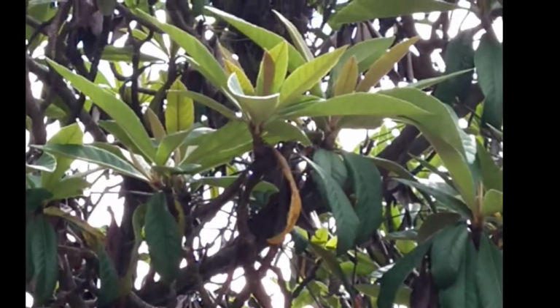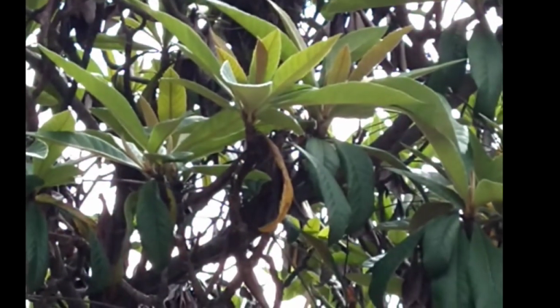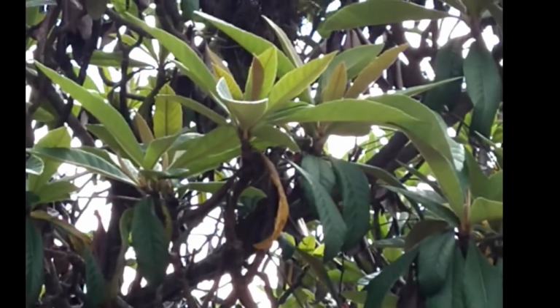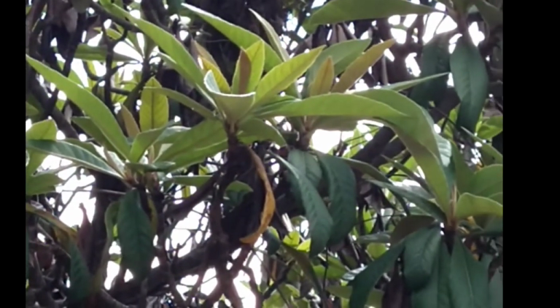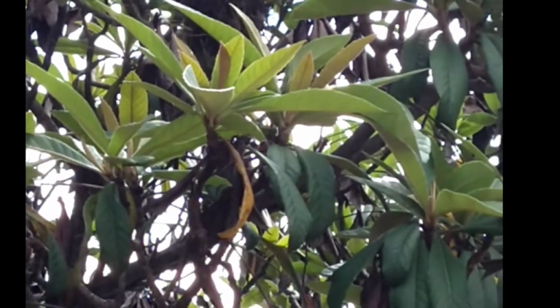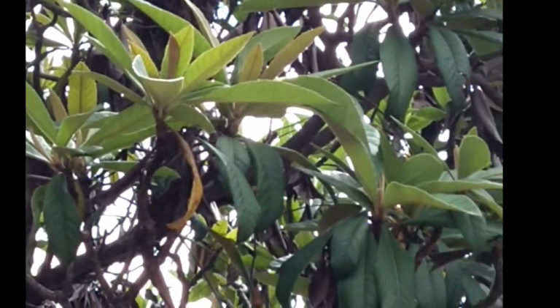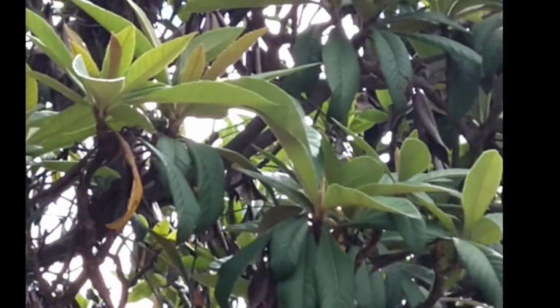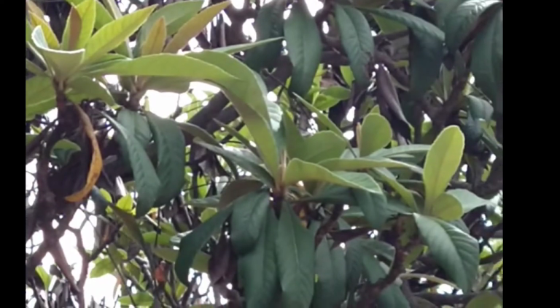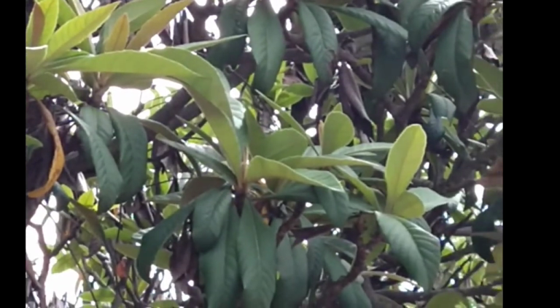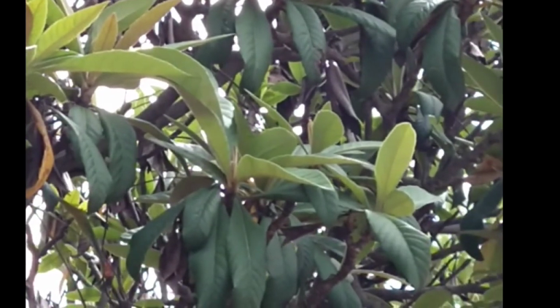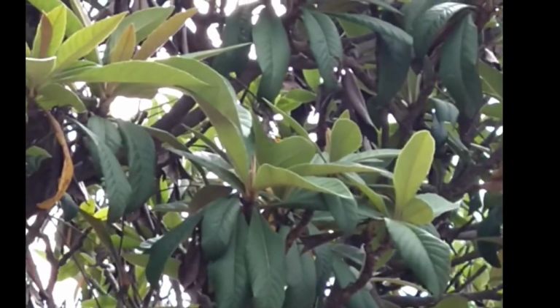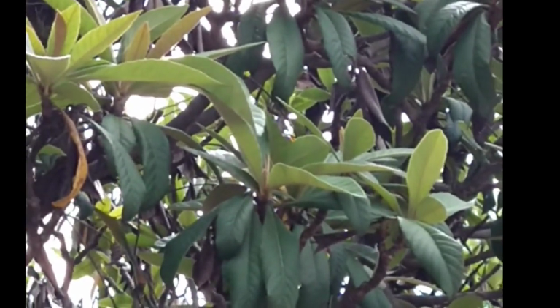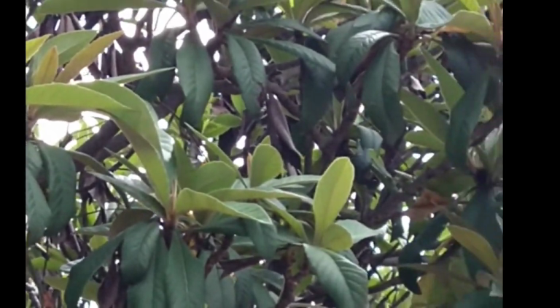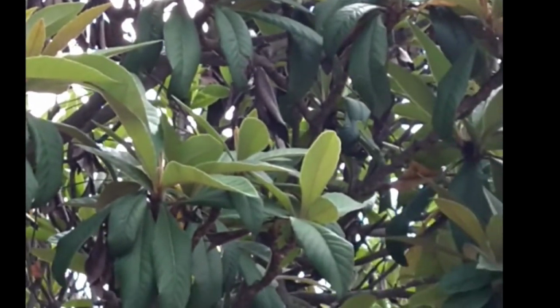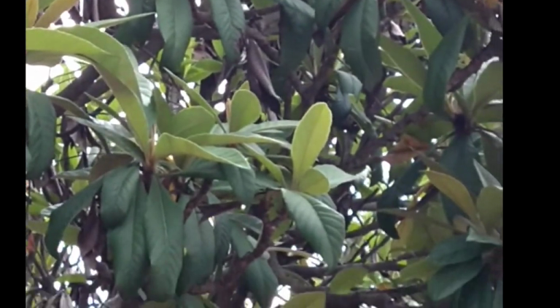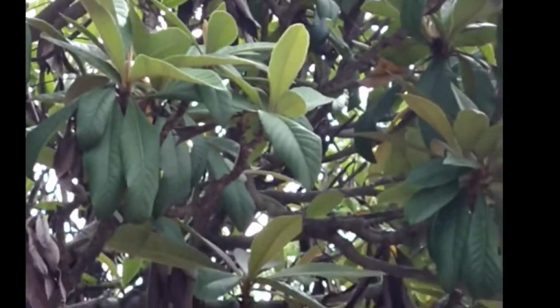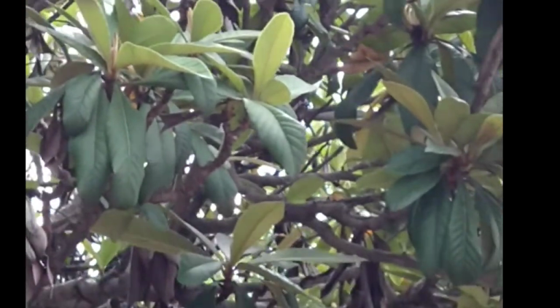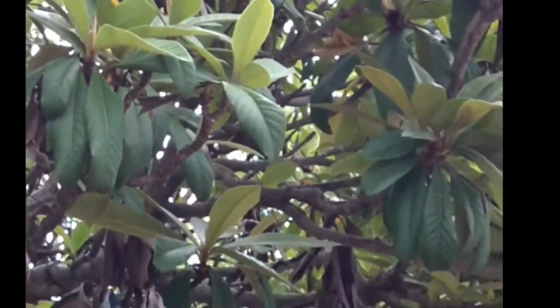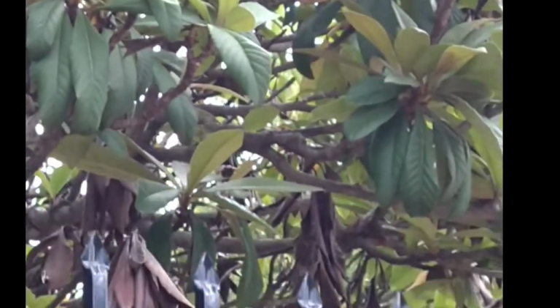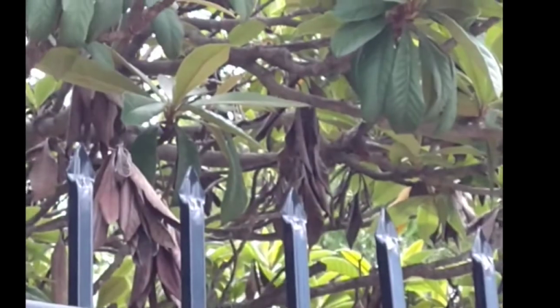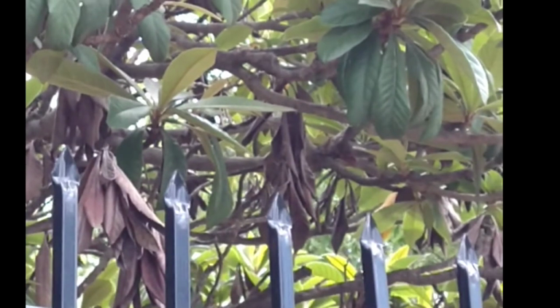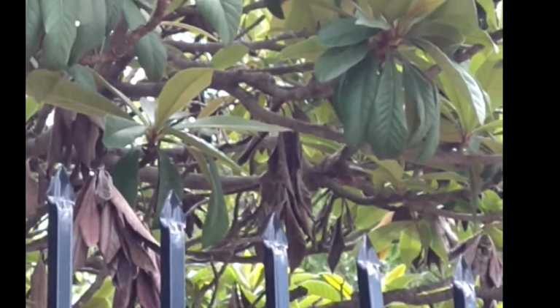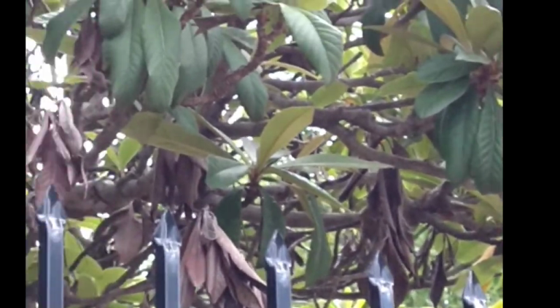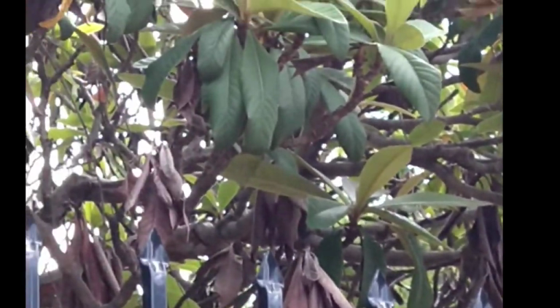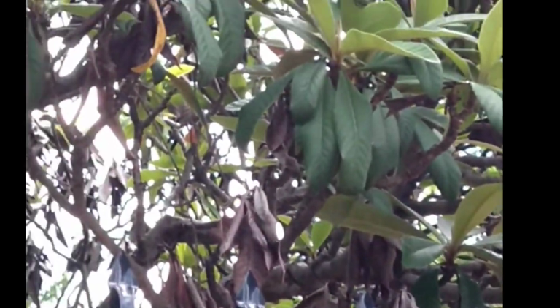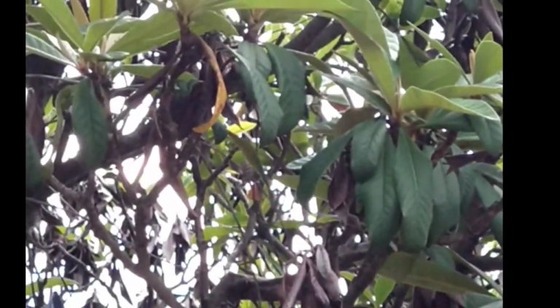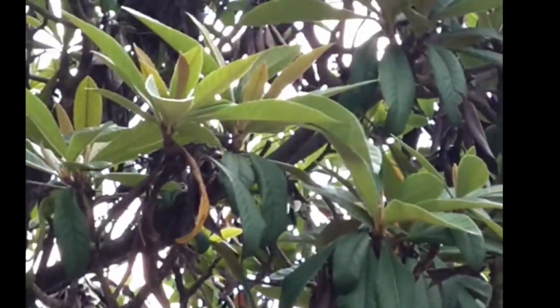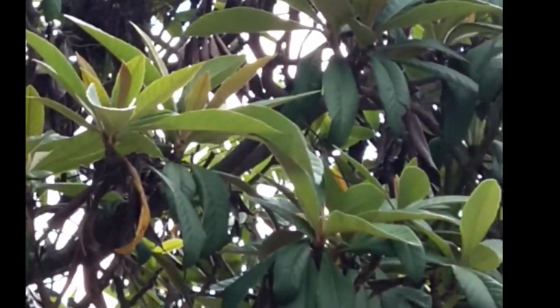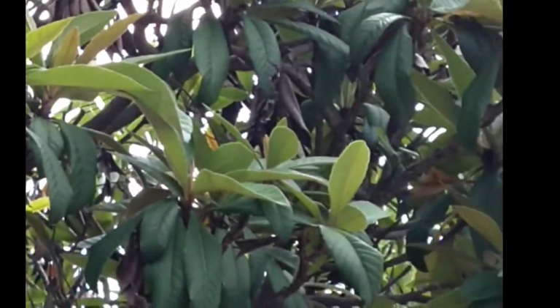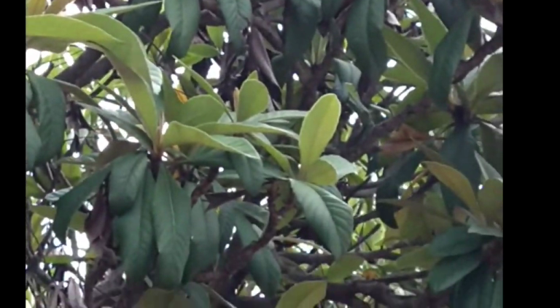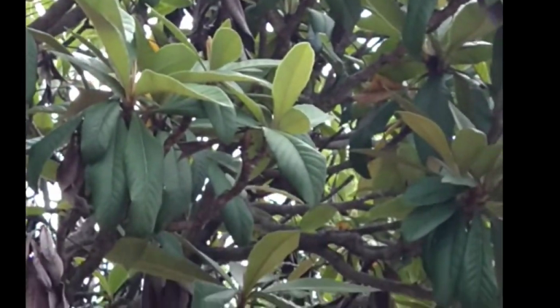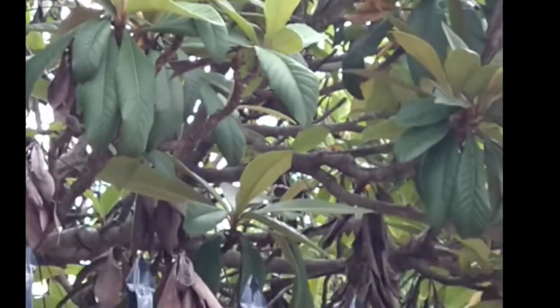This is a lemon tree. It's usually loaded up with lemons and stuff, but I haven't seen anything since last year. I haven't seen any bees either.